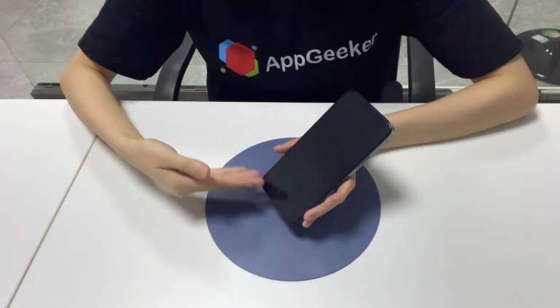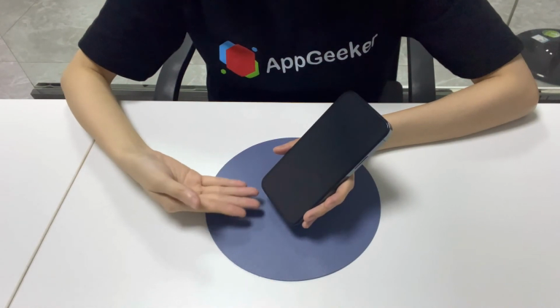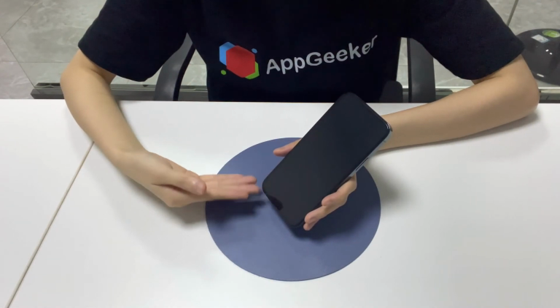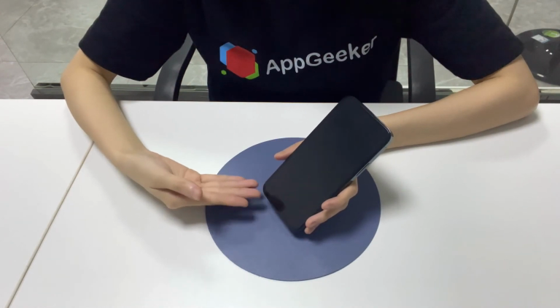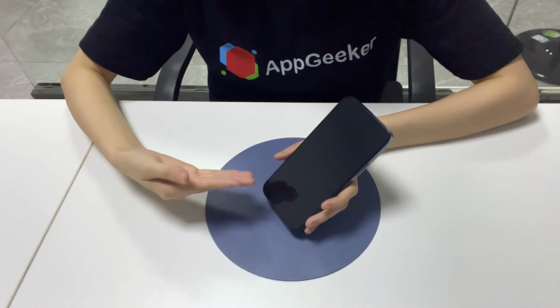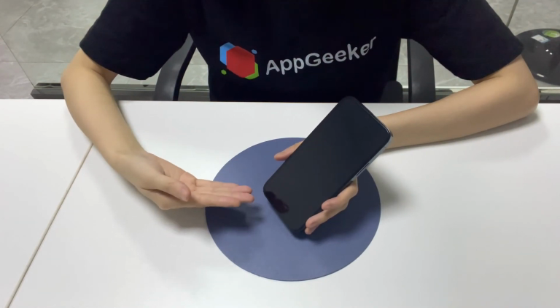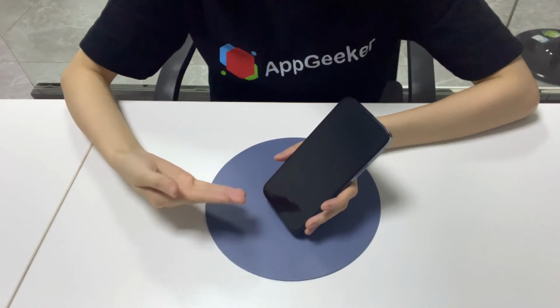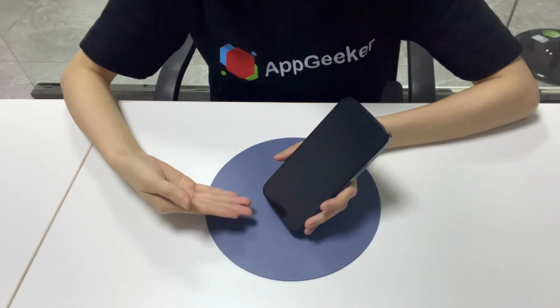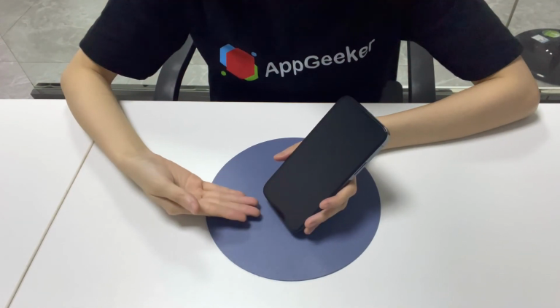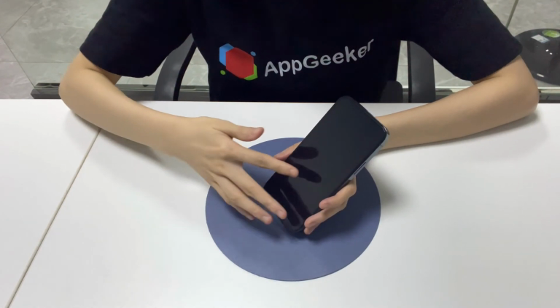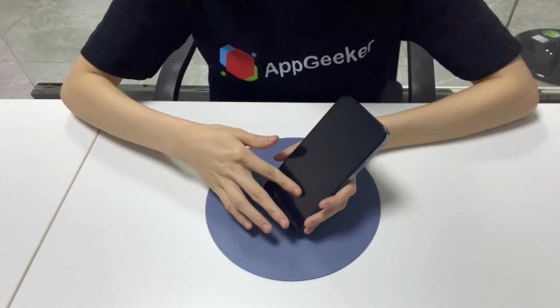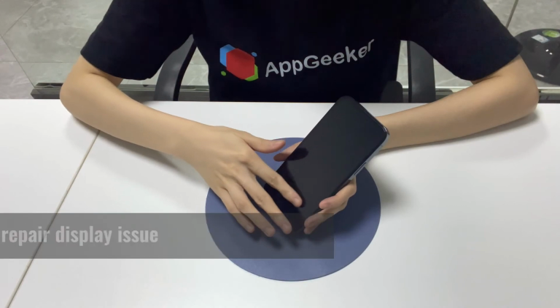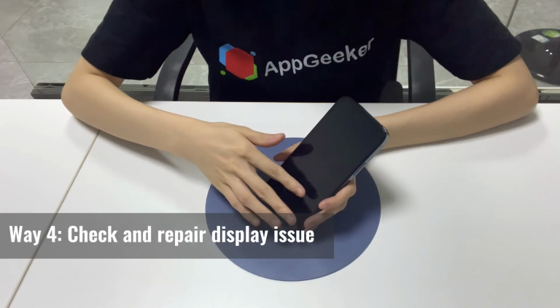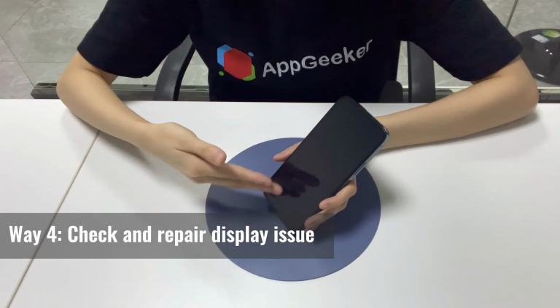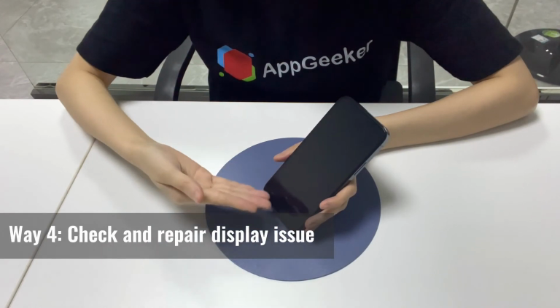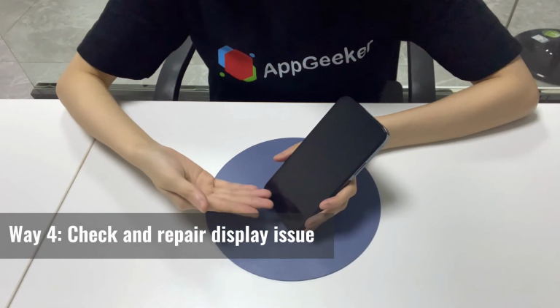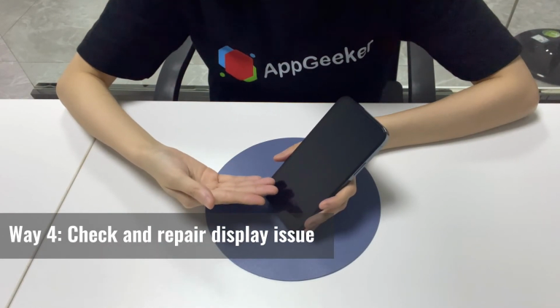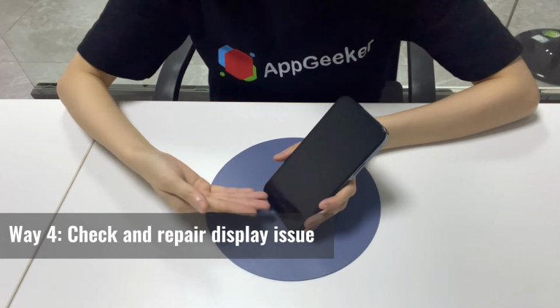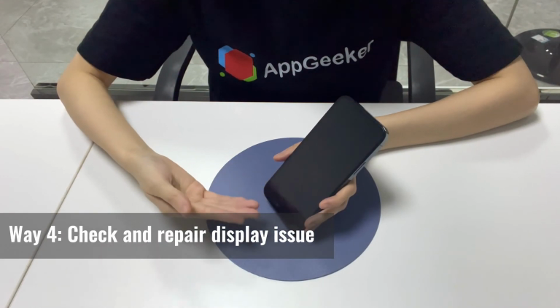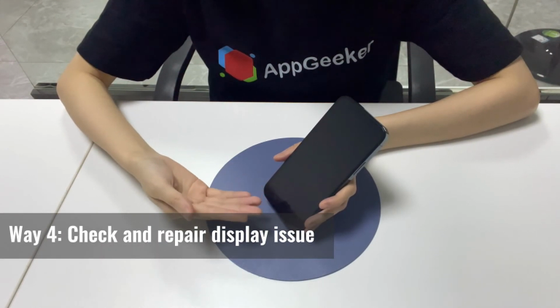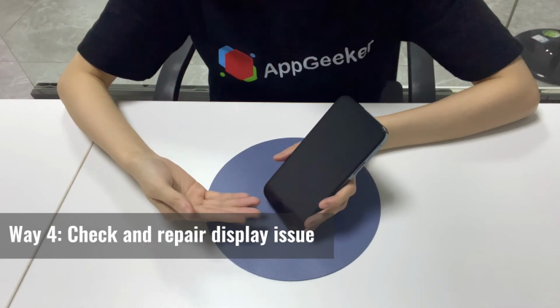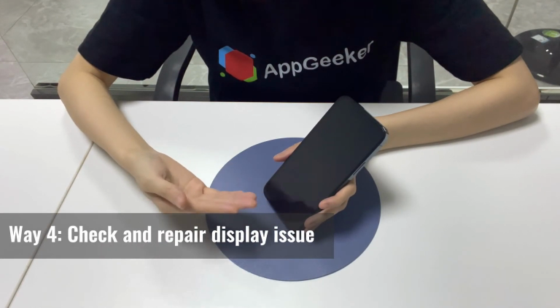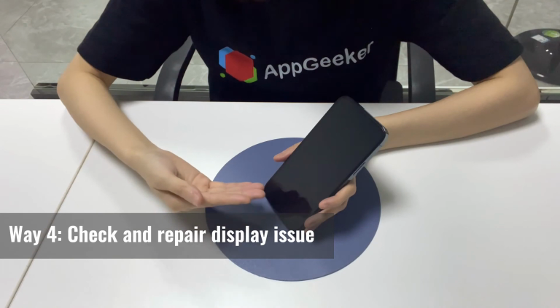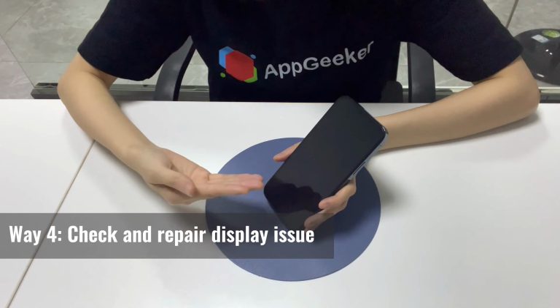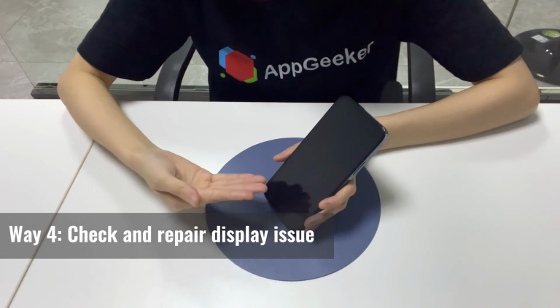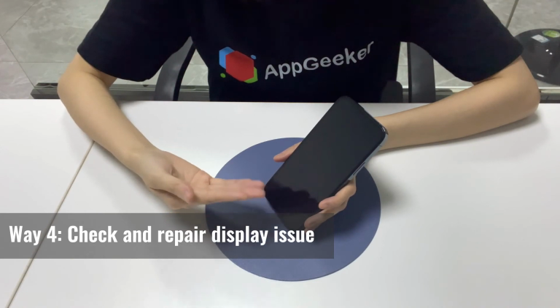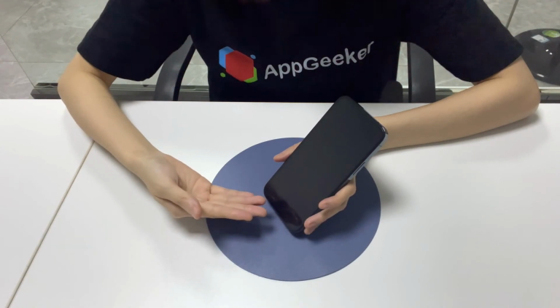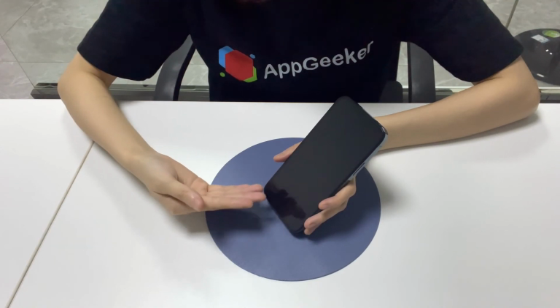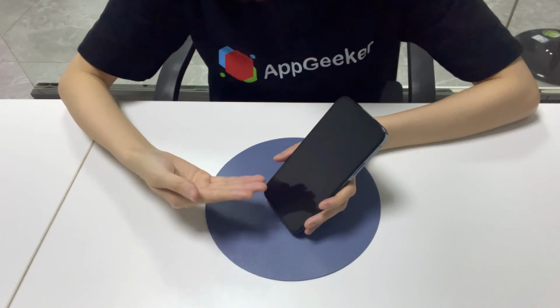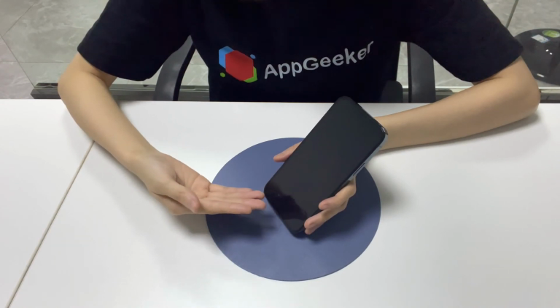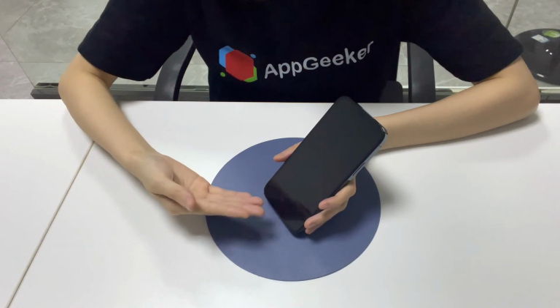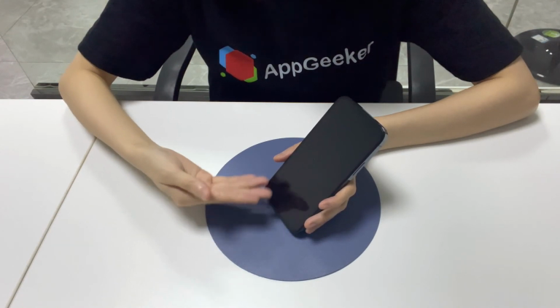Sometimes your iPhone XS may make noise, but it looks like it won't turn on and the display is black. It might be a display issue. For a better result, you need to take your iPhone to the Apple Store for a check. If necessary, replace the screen.